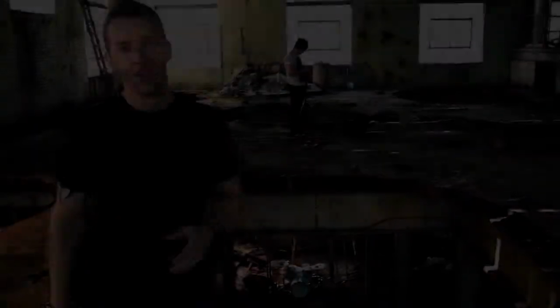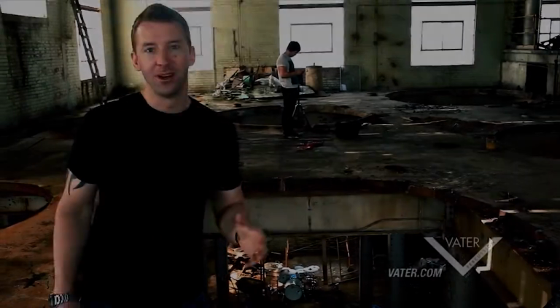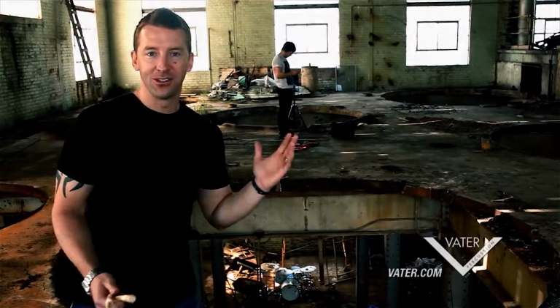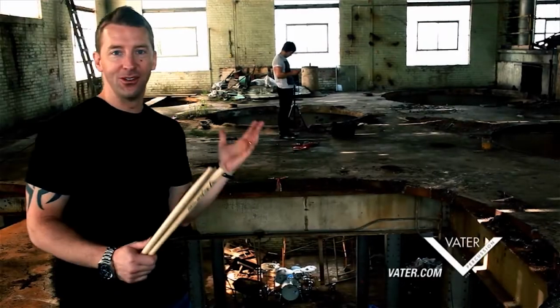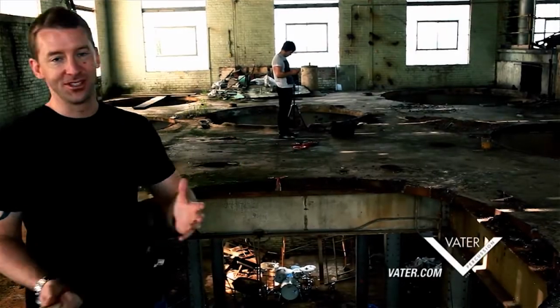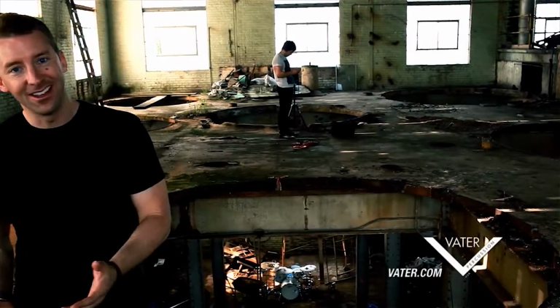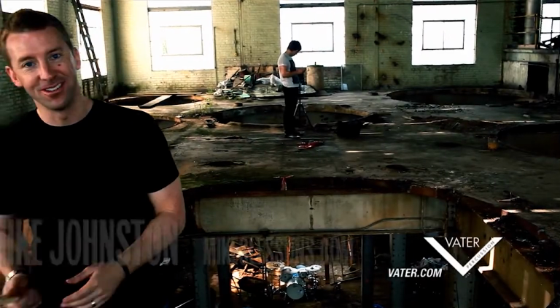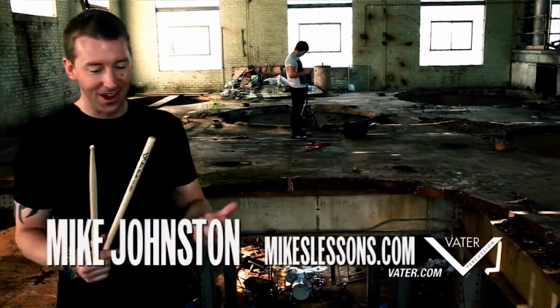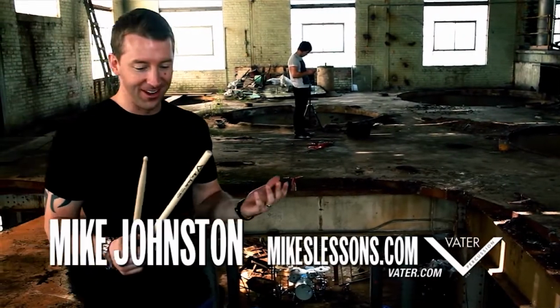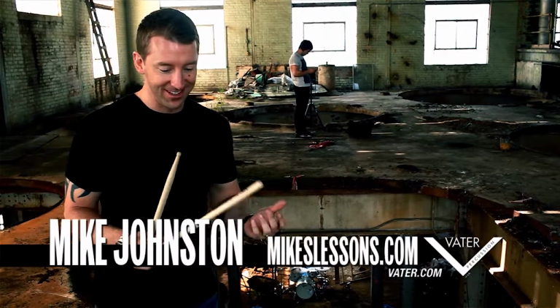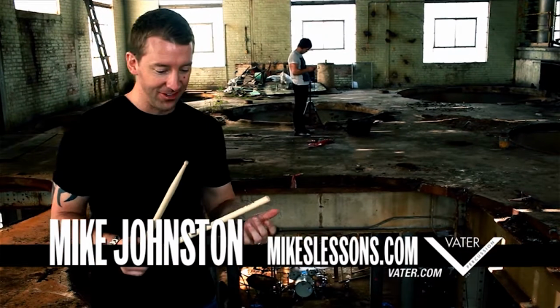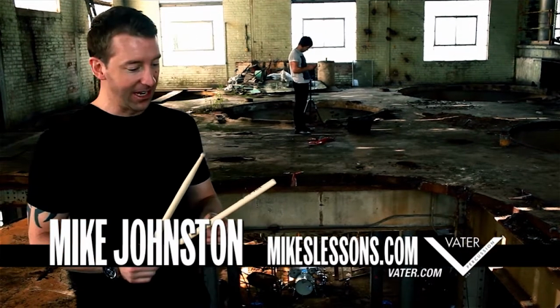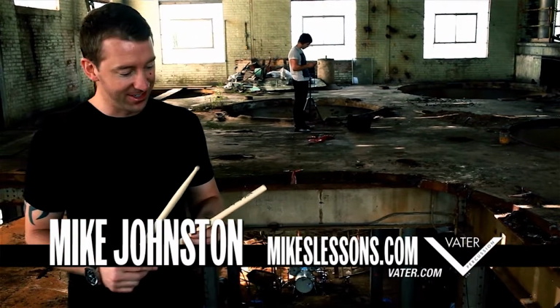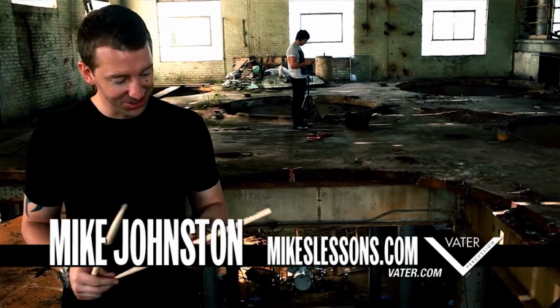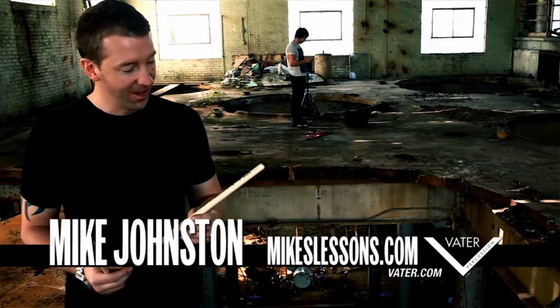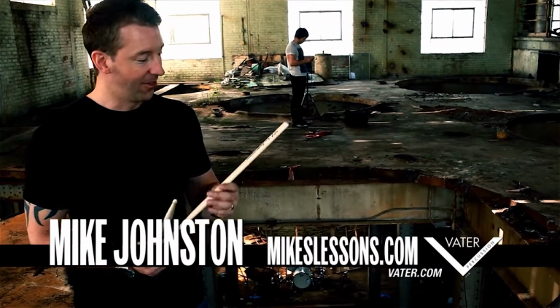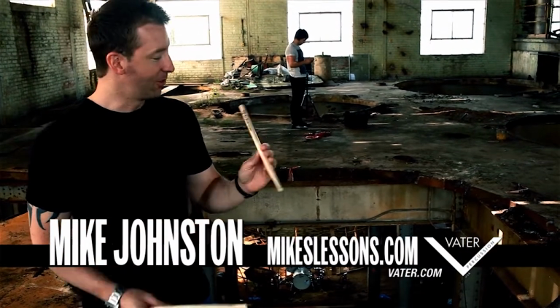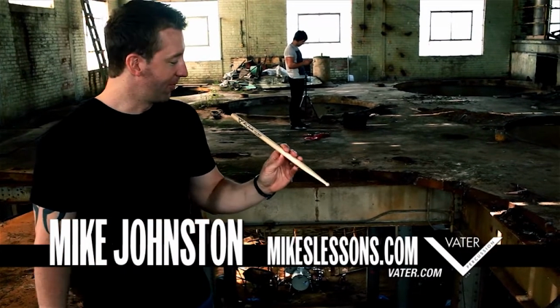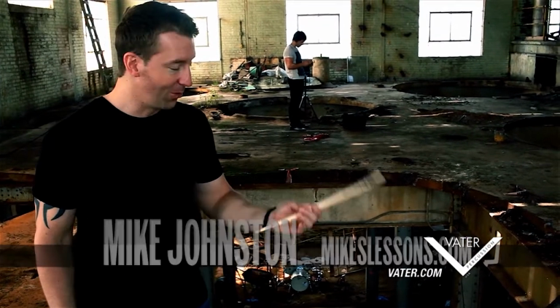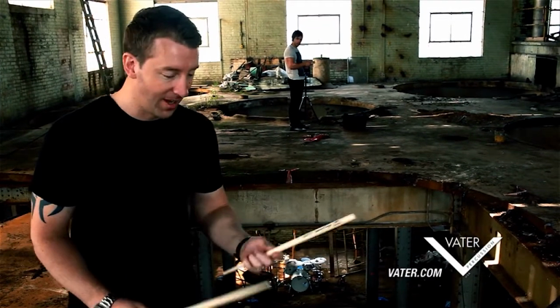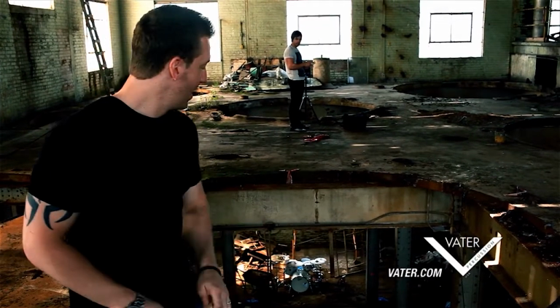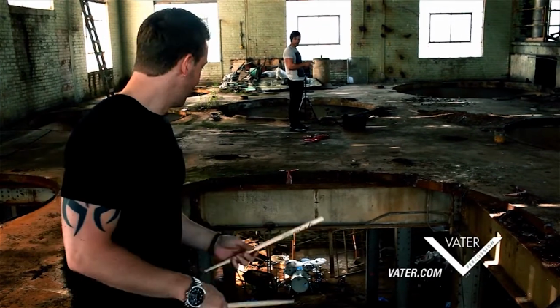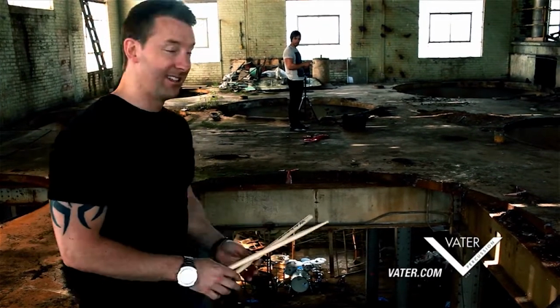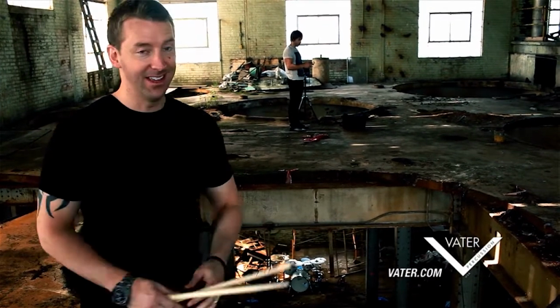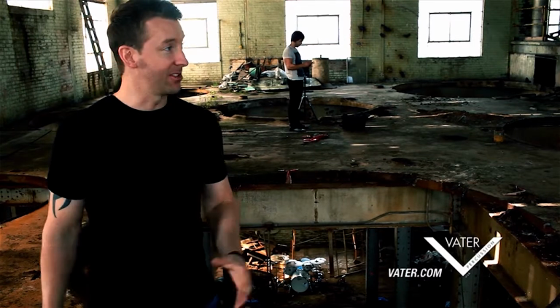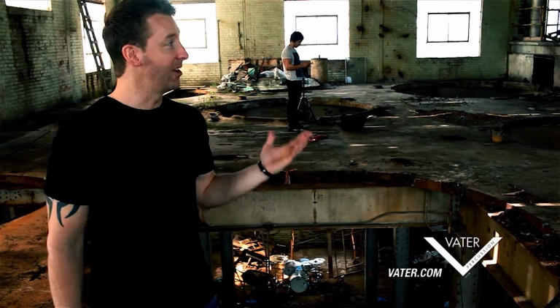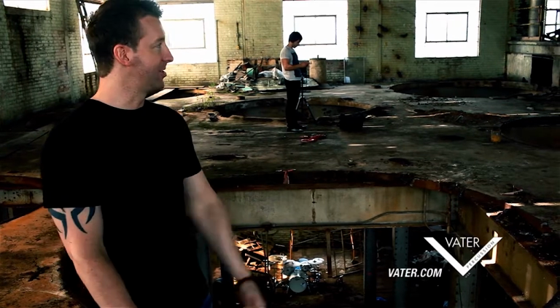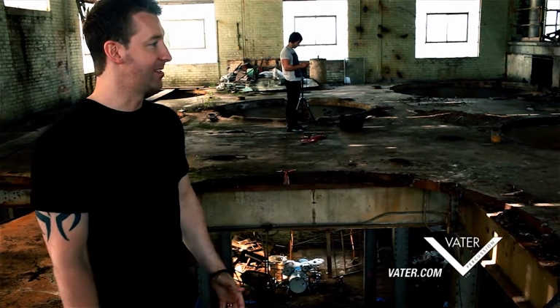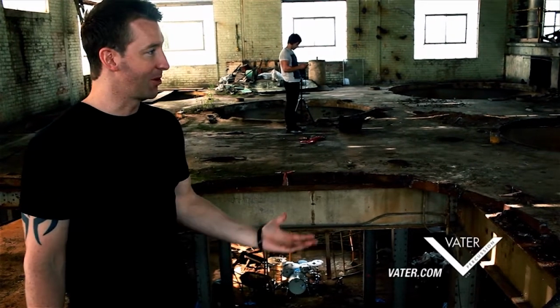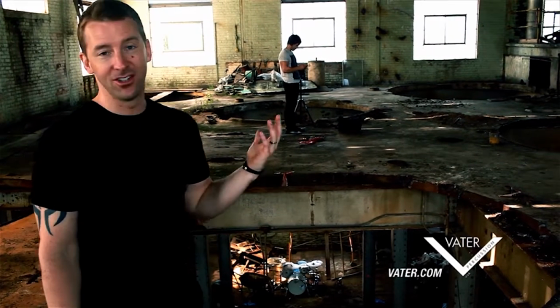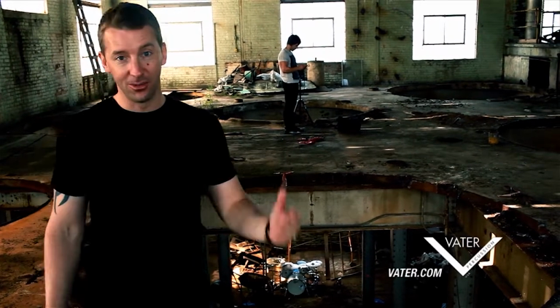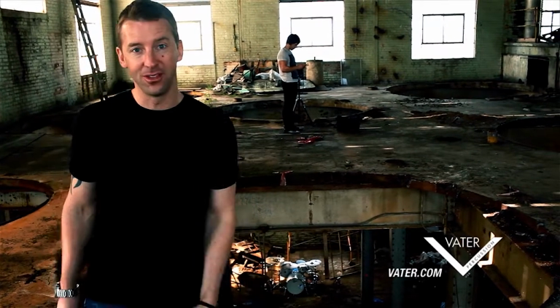What's up Facebook, YouTubers — how you guys doing? So I'm on the set of a Vader stick shoot for the 2451, and this location is just insane, so I wanted to share a little bit of it with you guys.